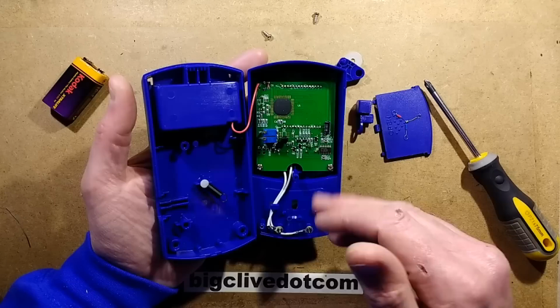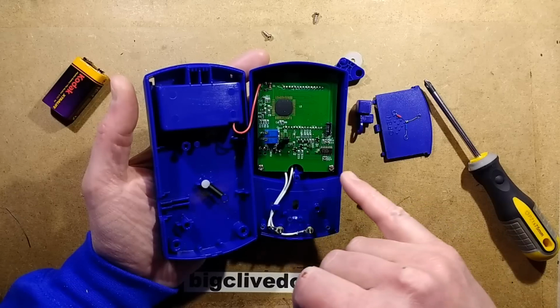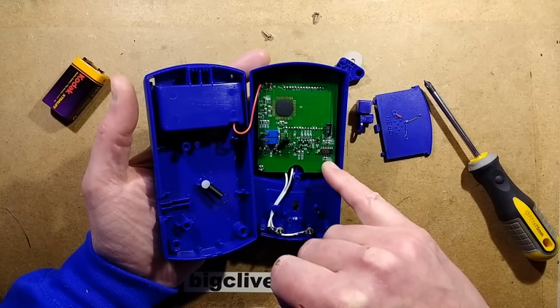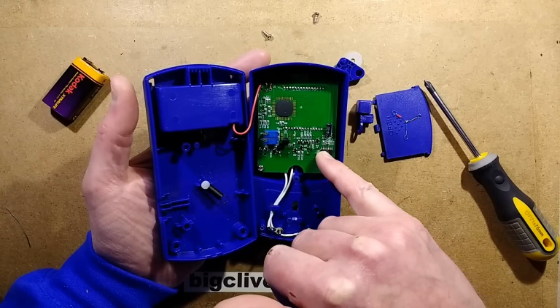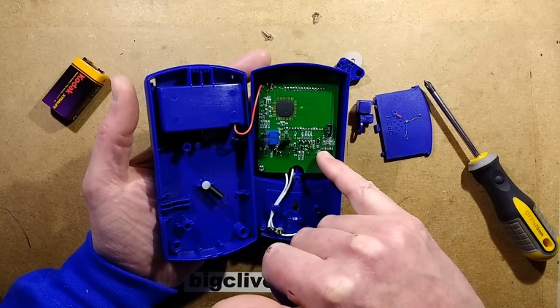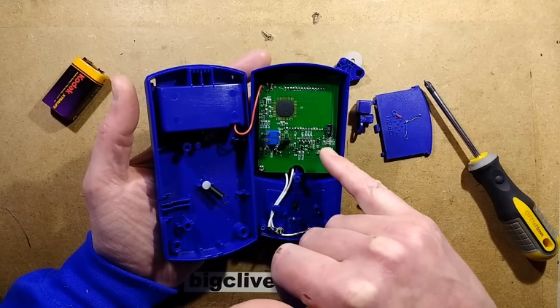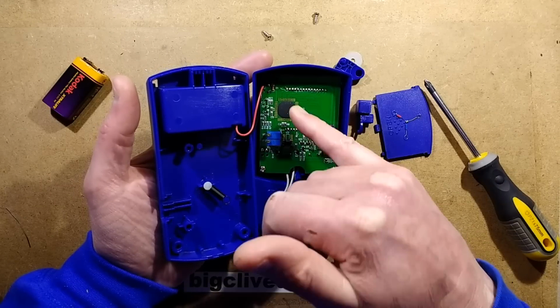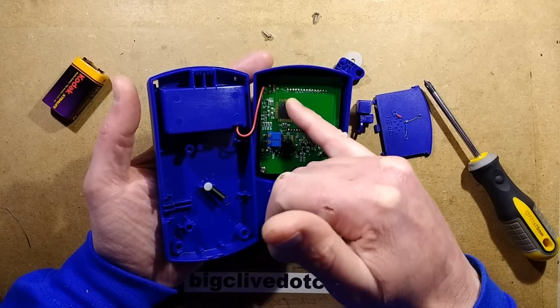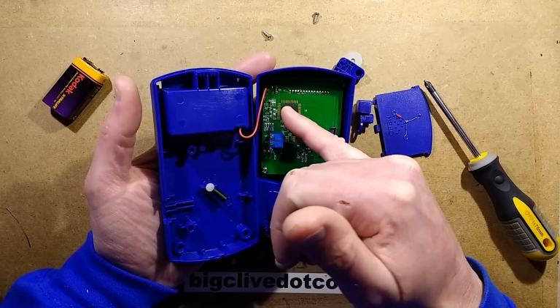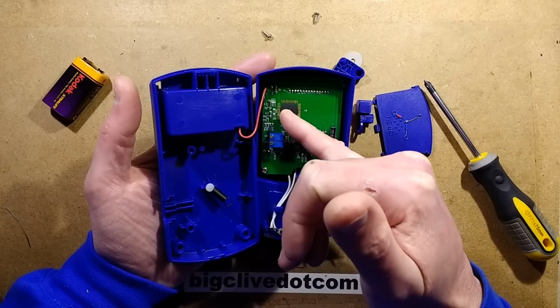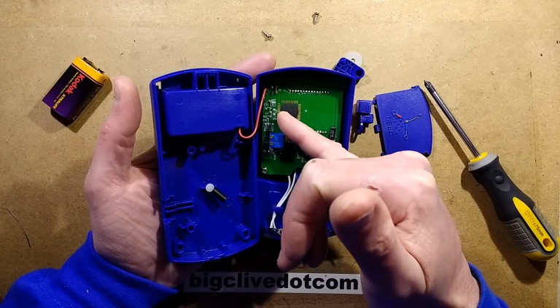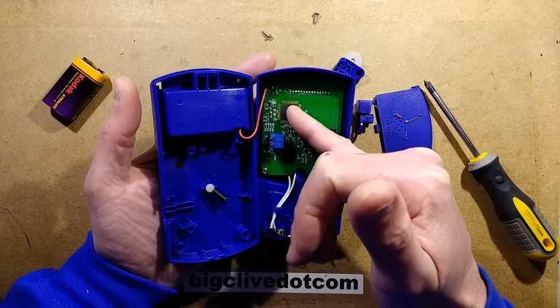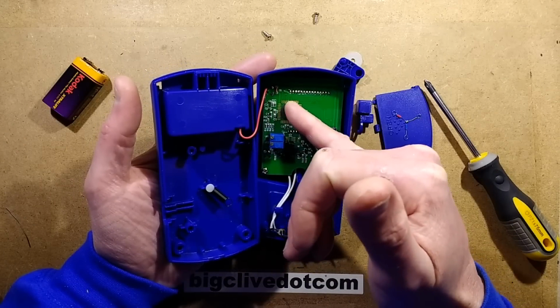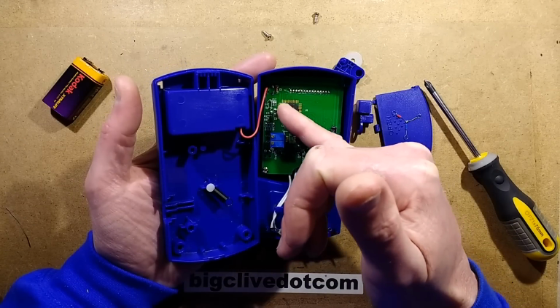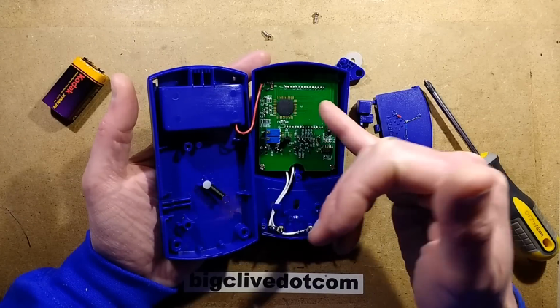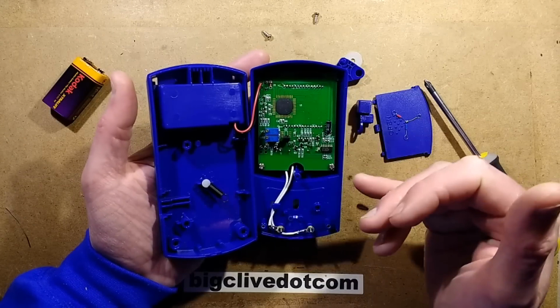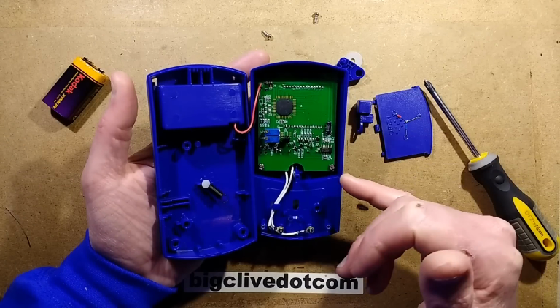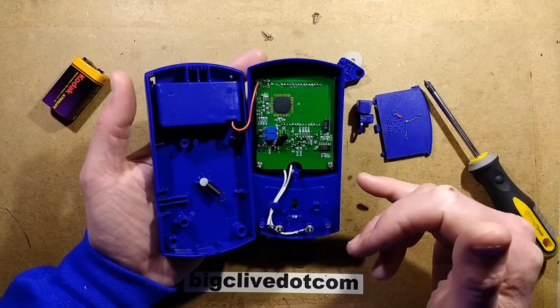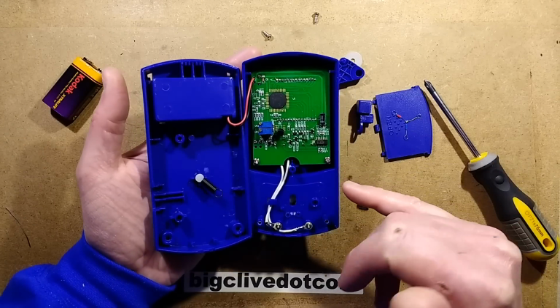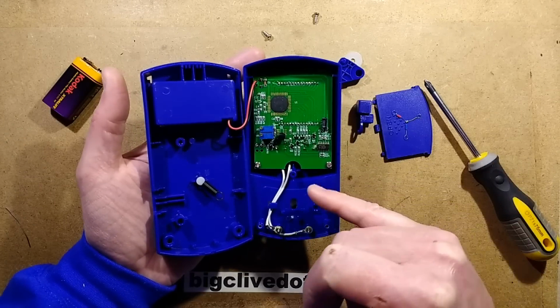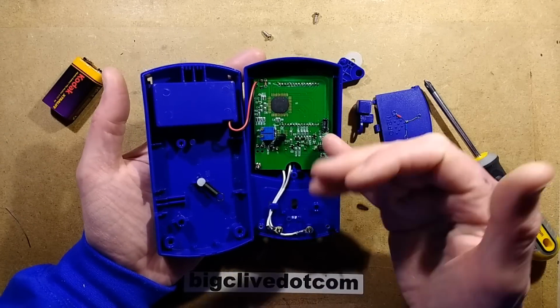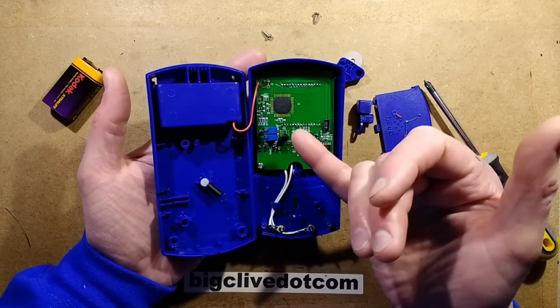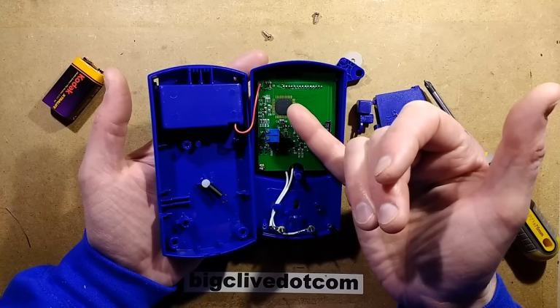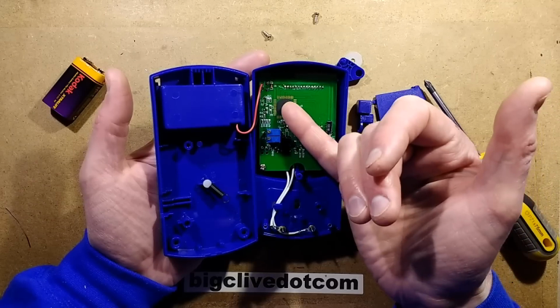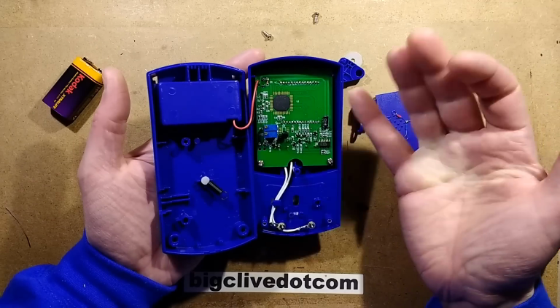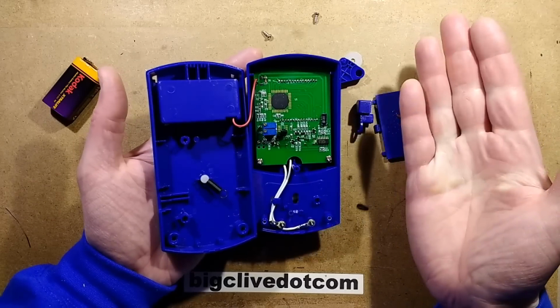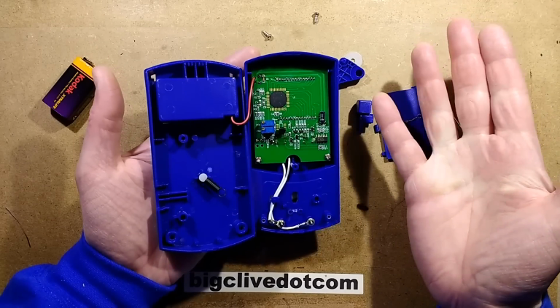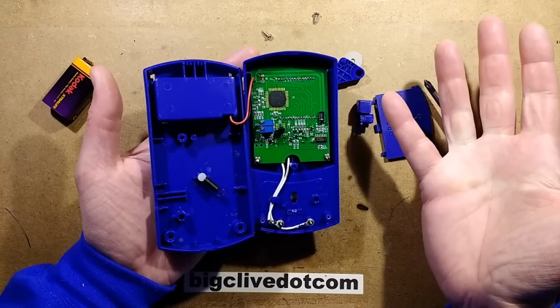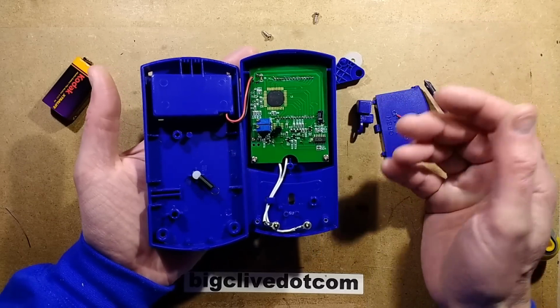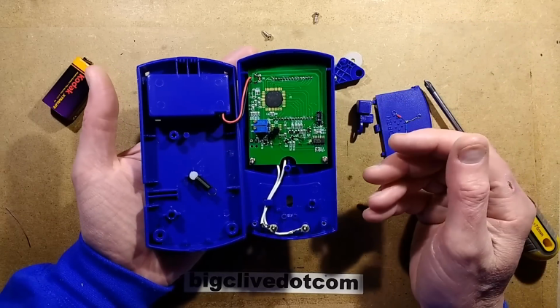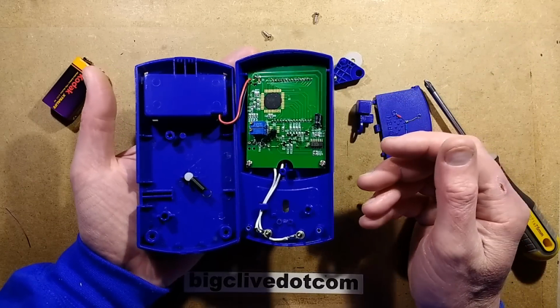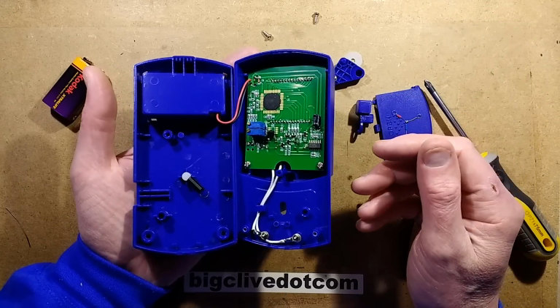I wasn't expecting that. So this really is just a bog standard sort of meter chip - perhaps a standard temperature sensor chip.